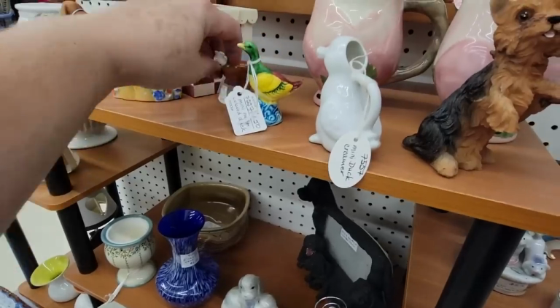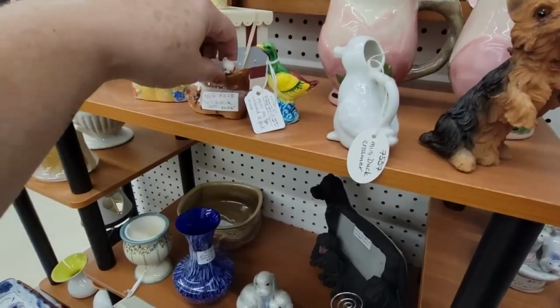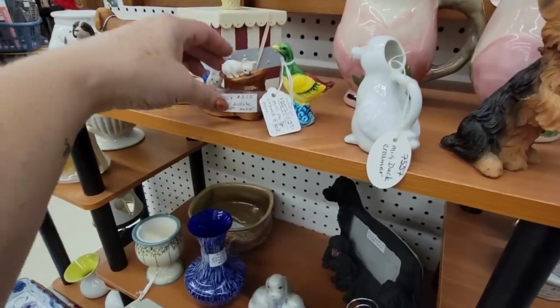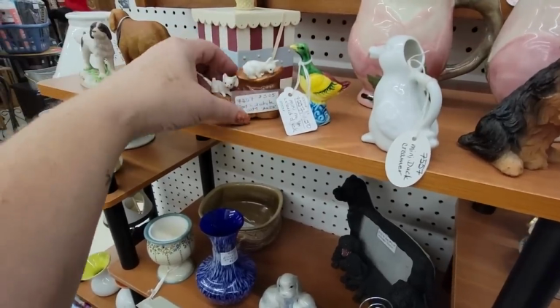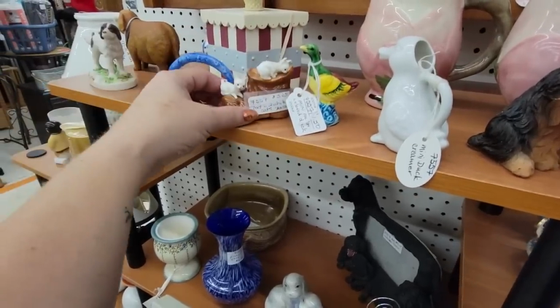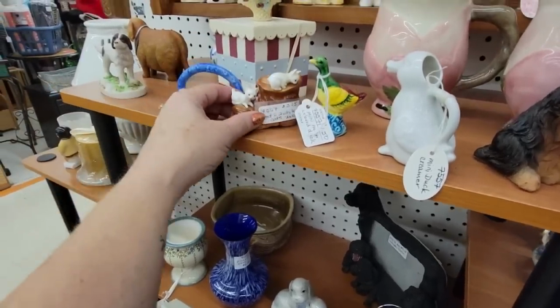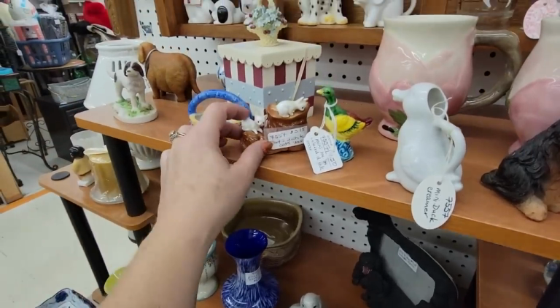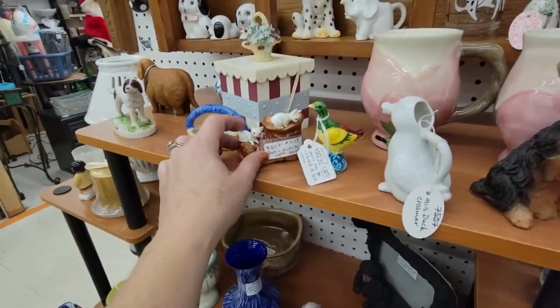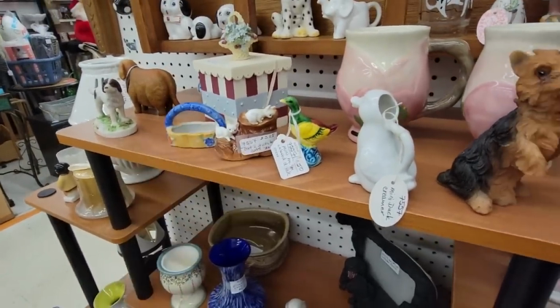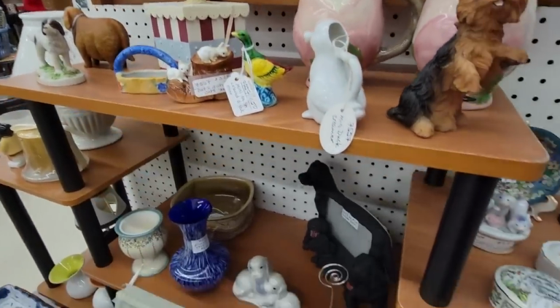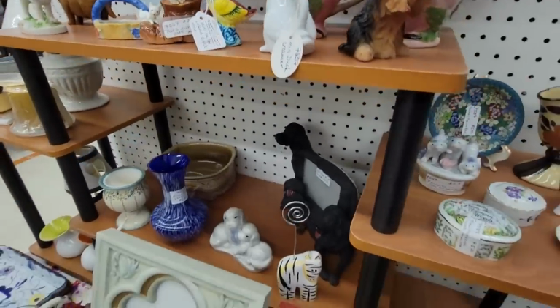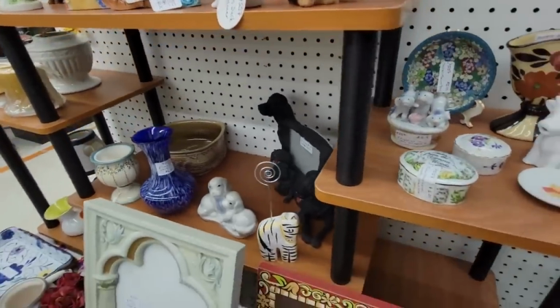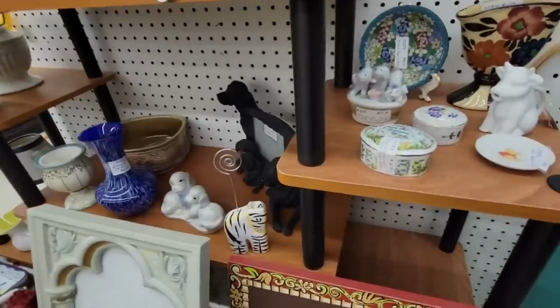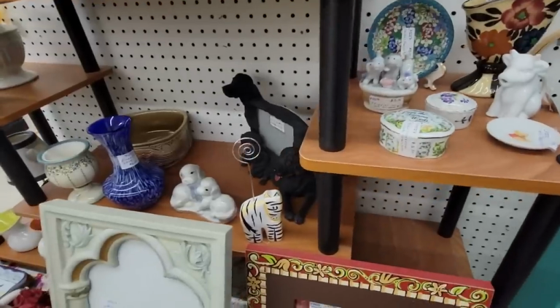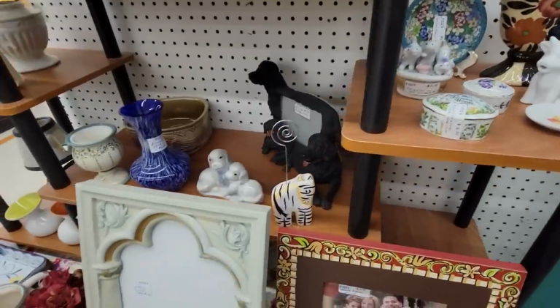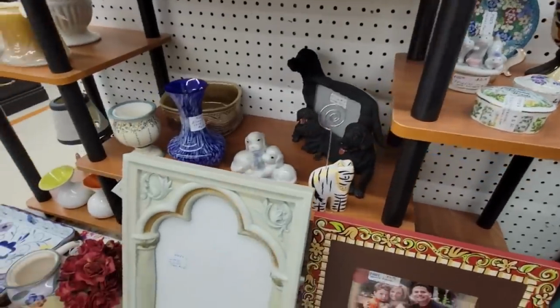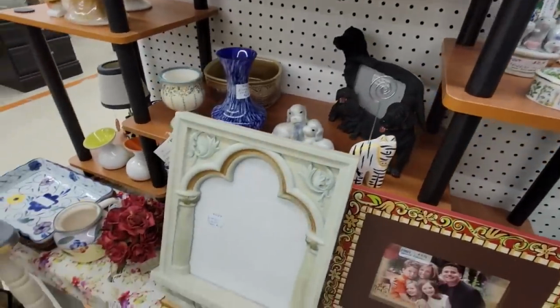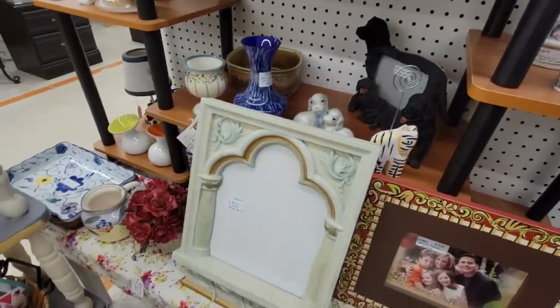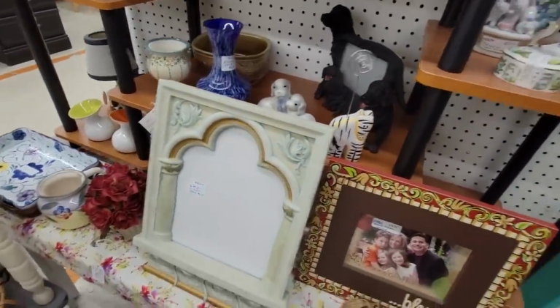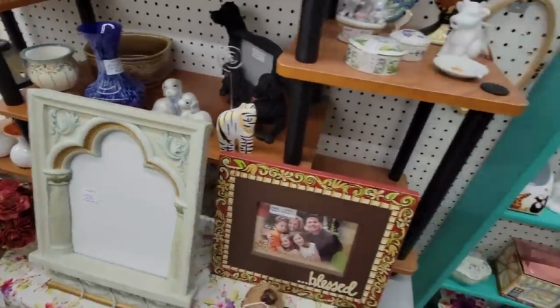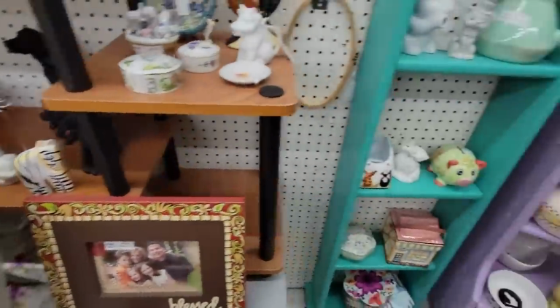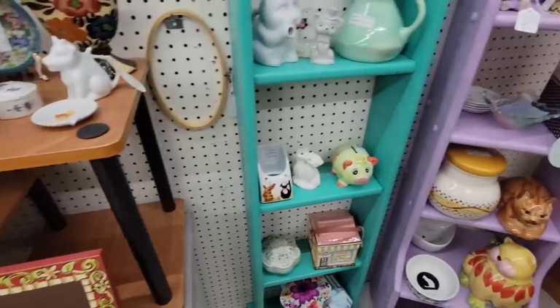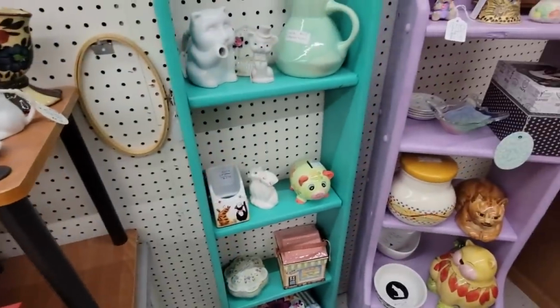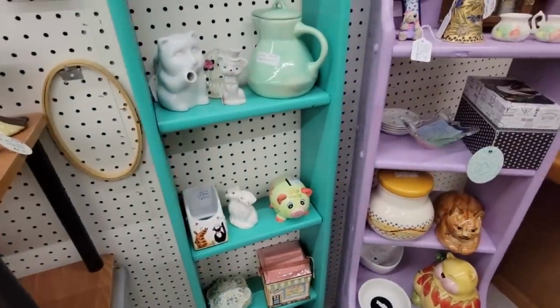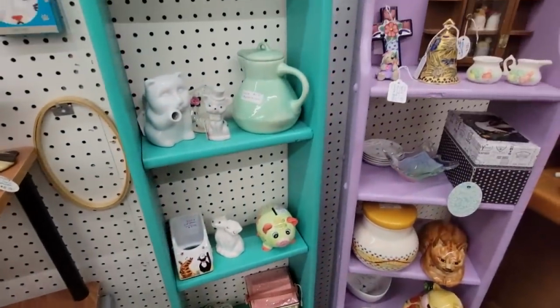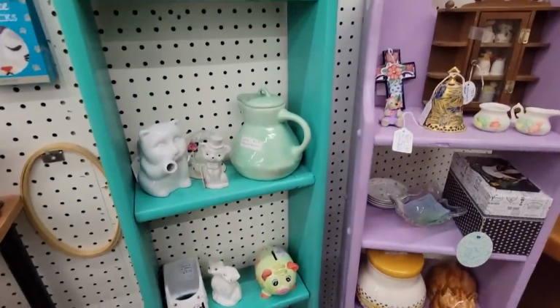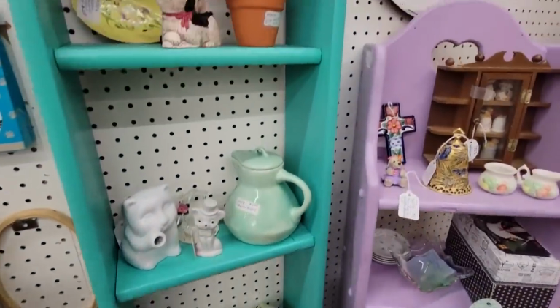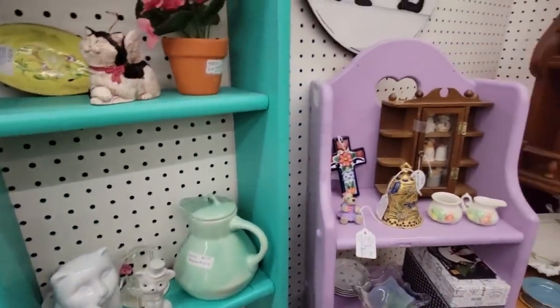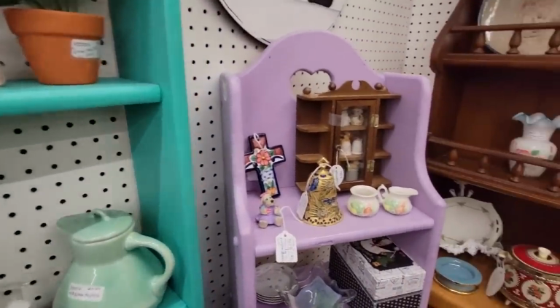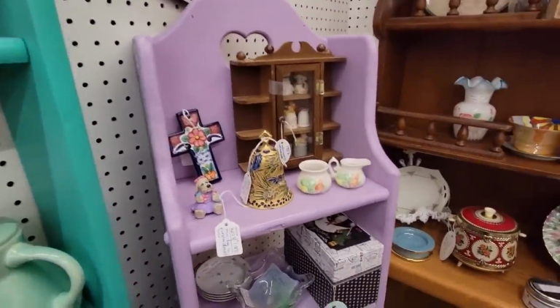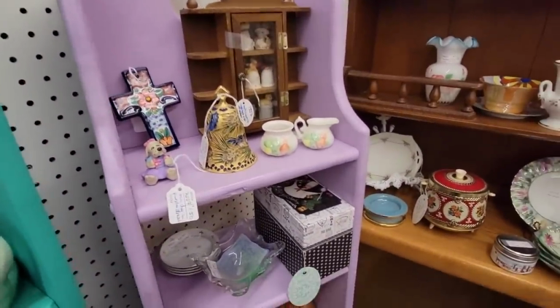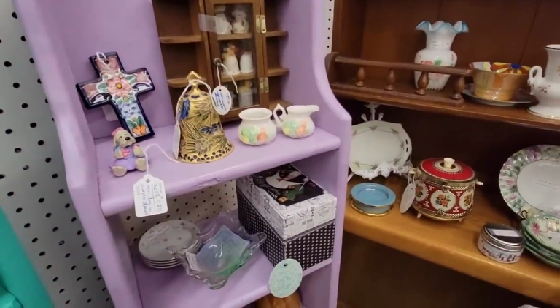Oh, here's a little bitty — this little cat has a broken tail though. Unfortunately. So we'll look and see what else we can find here in her booth.